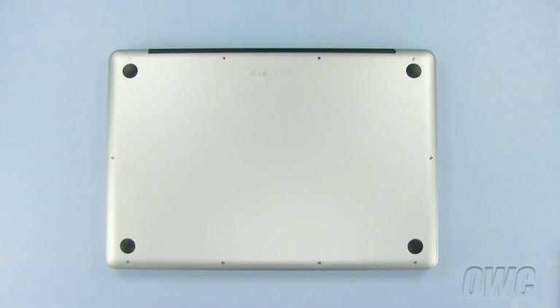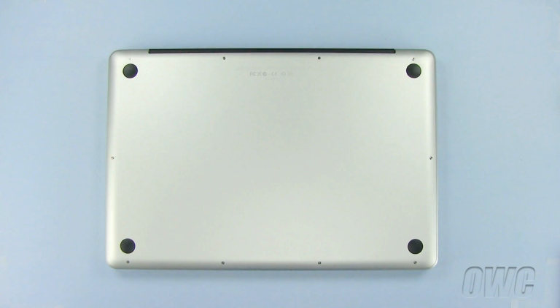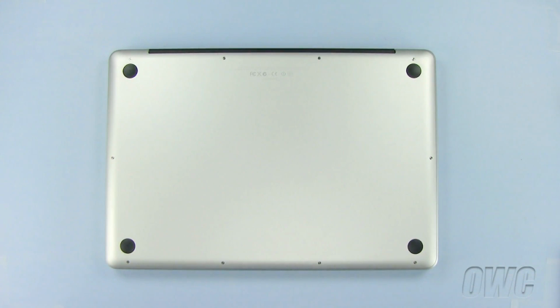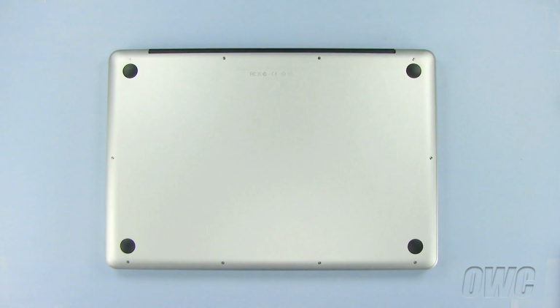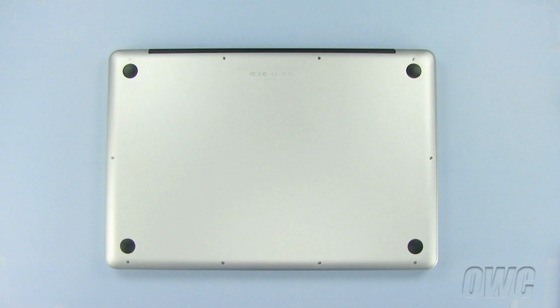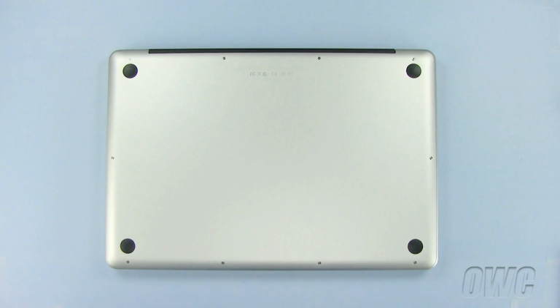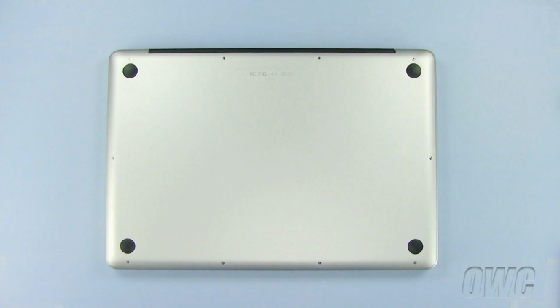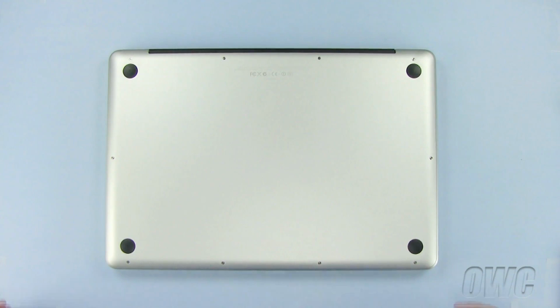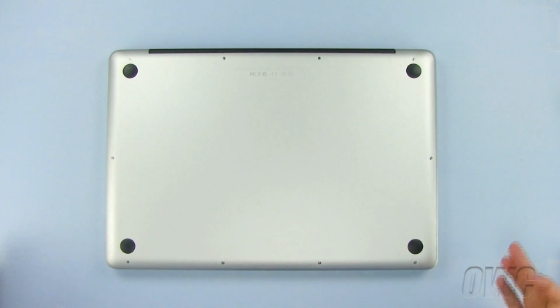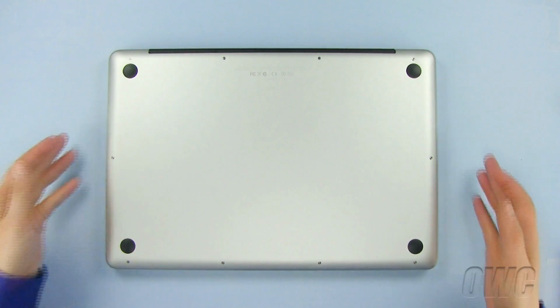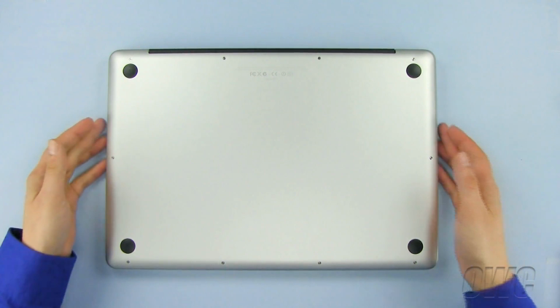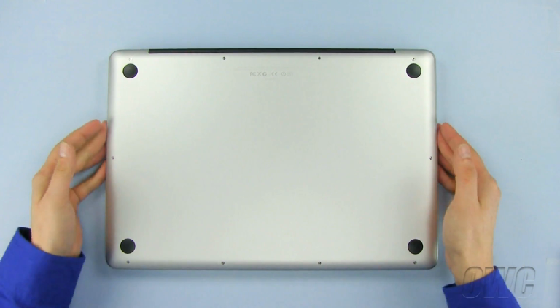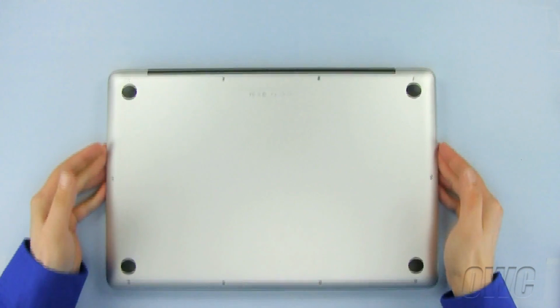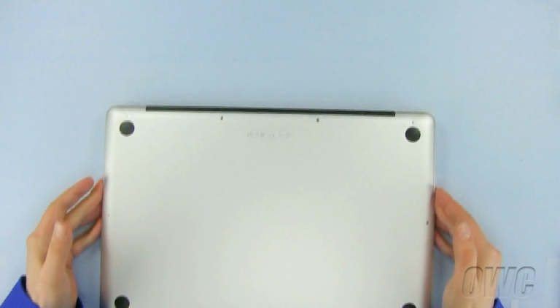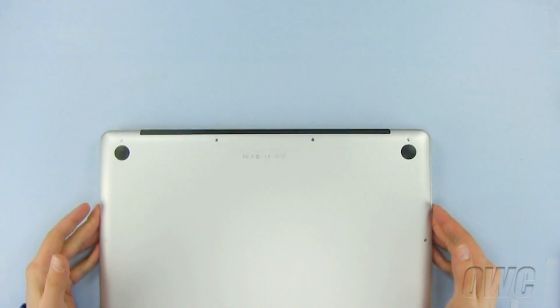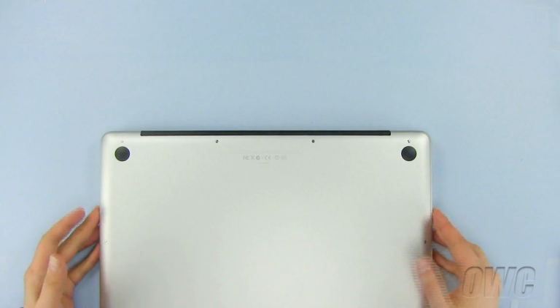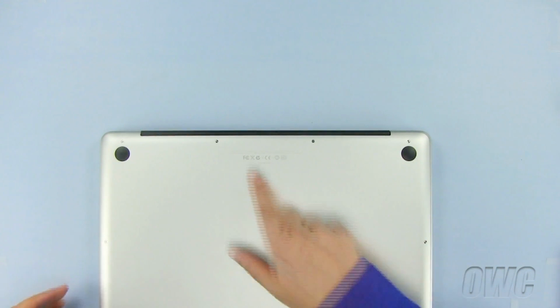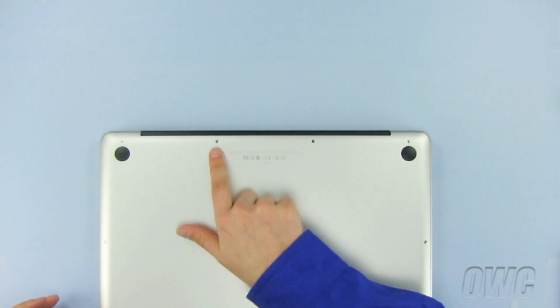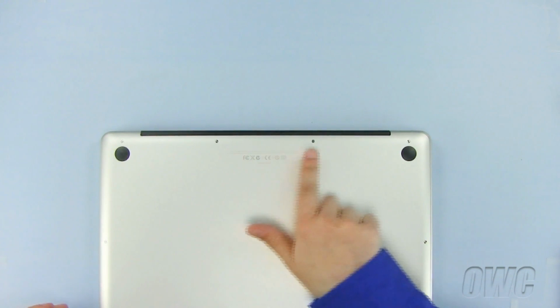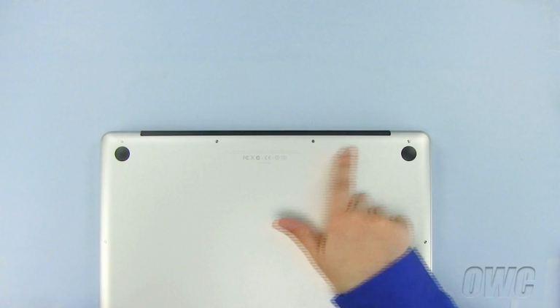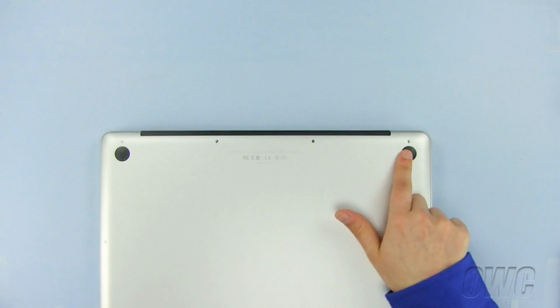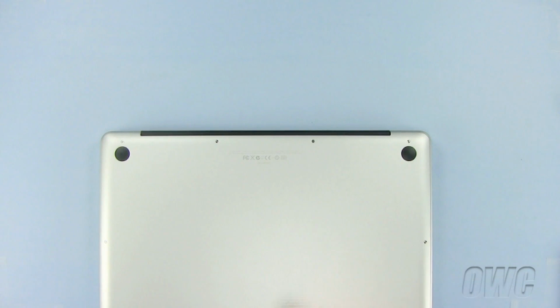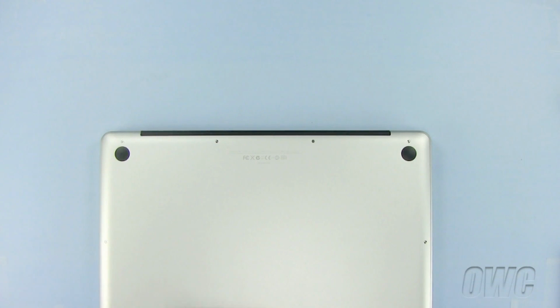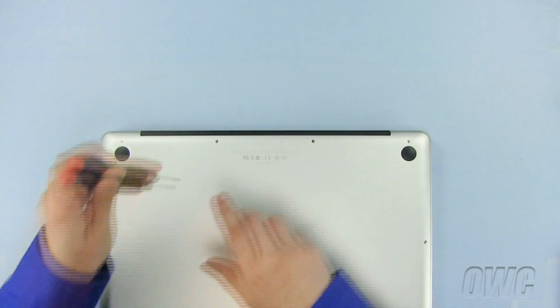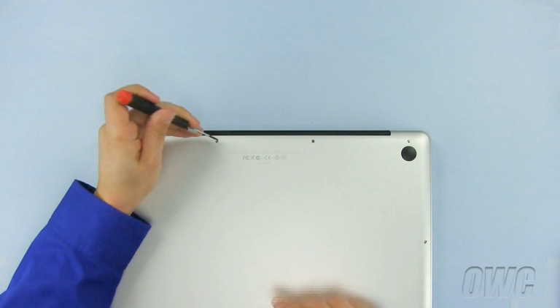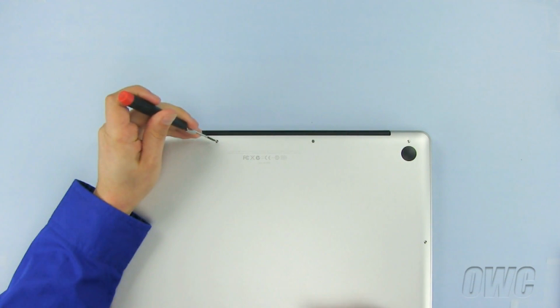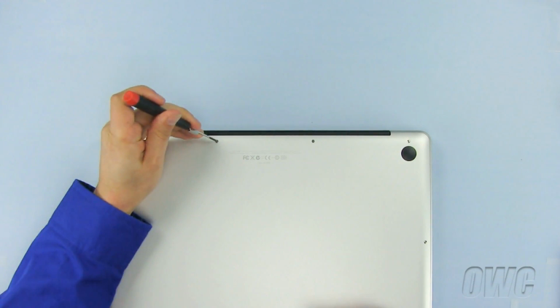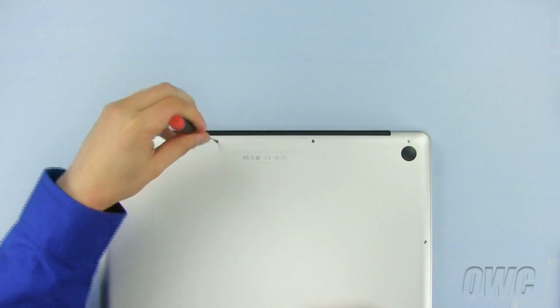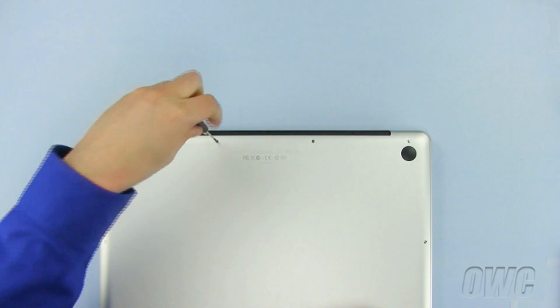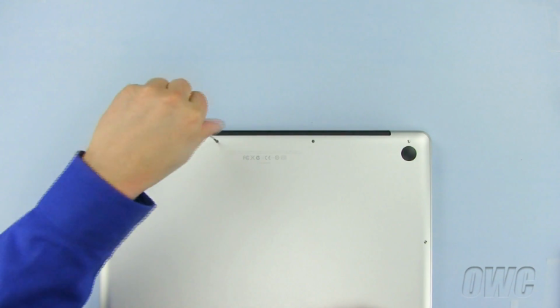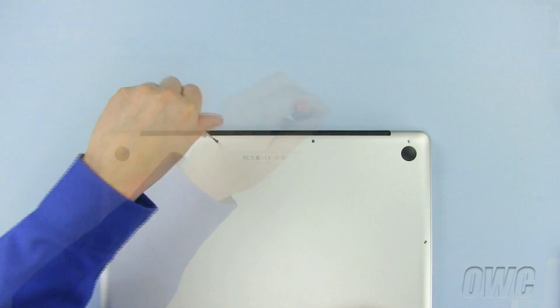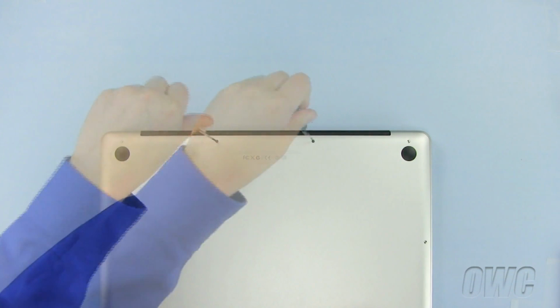There are a total of 10 Phillips screws we need to remove from the bottom of the MacBook Pro. We will begin by removing these three screws, as they are different lengths than all the other screws.